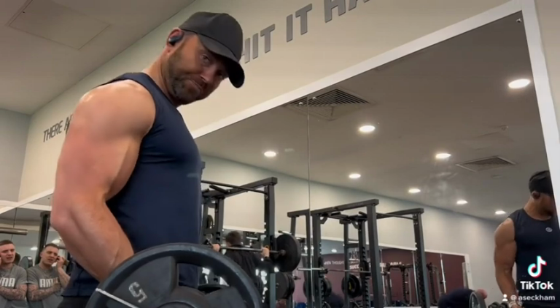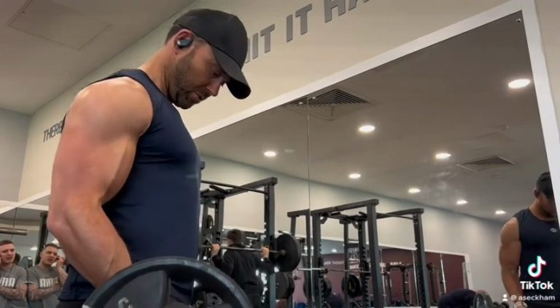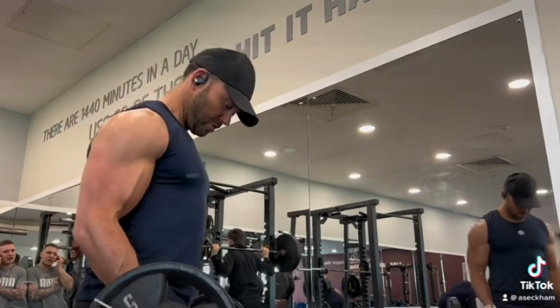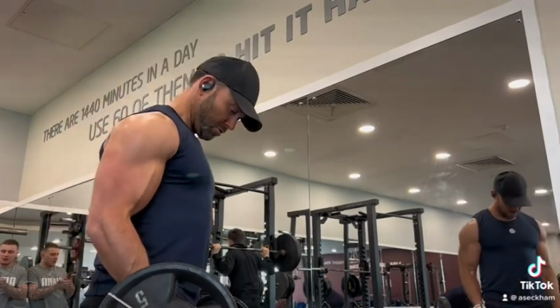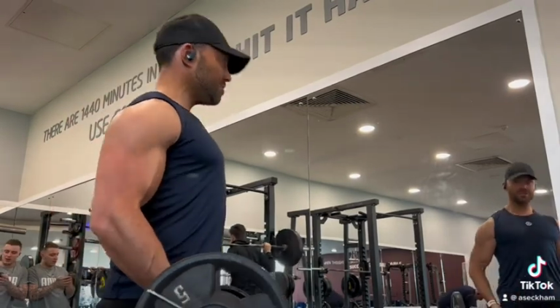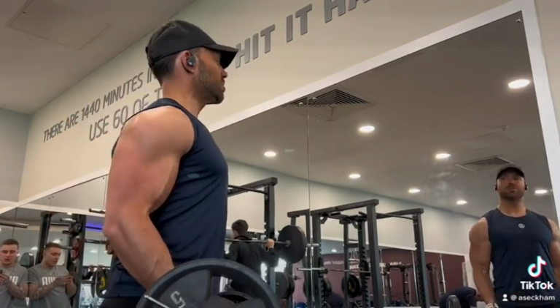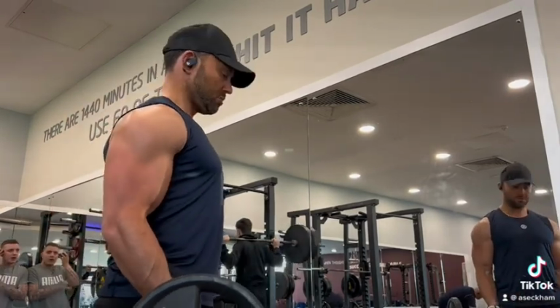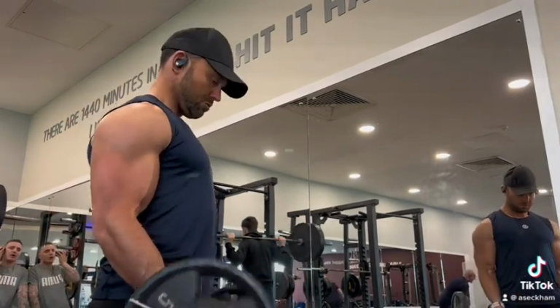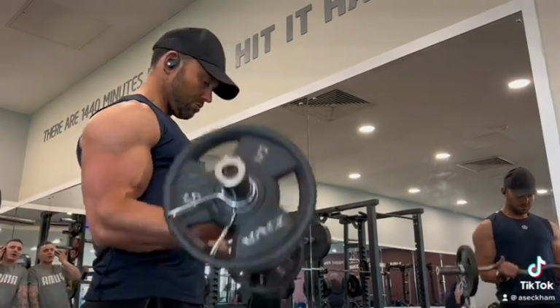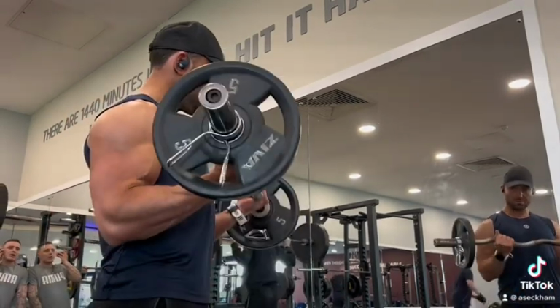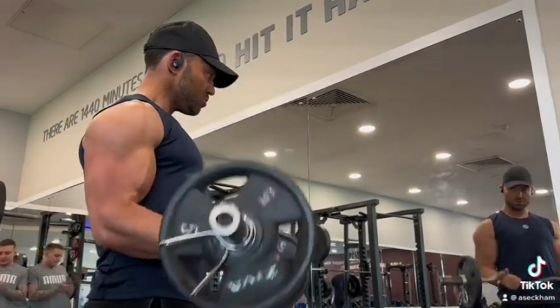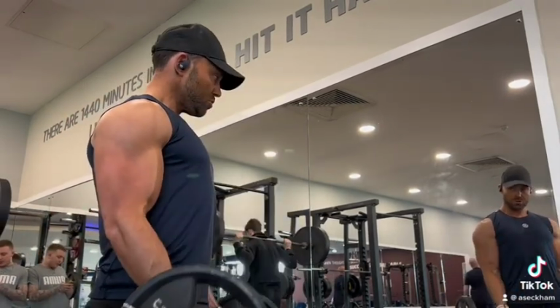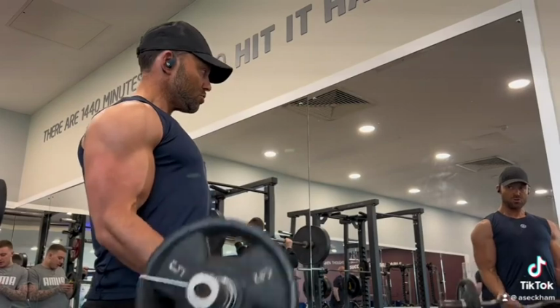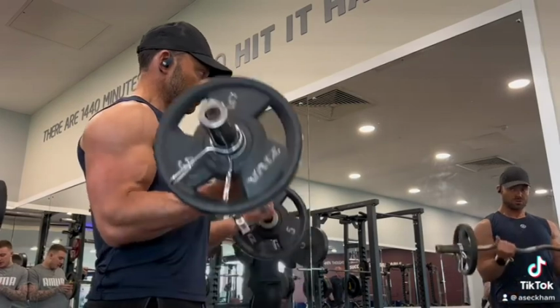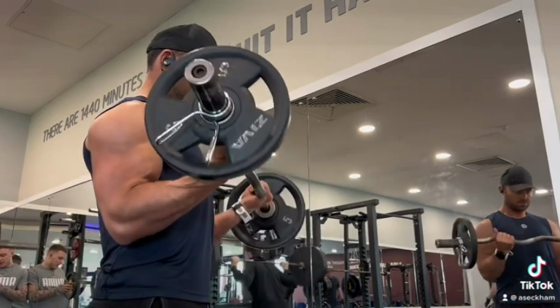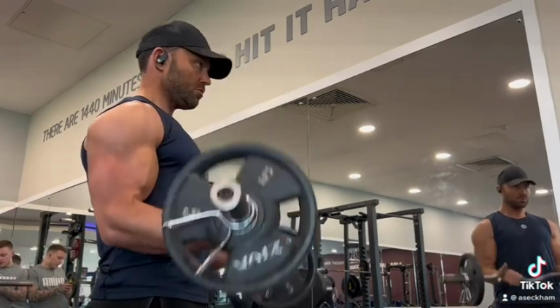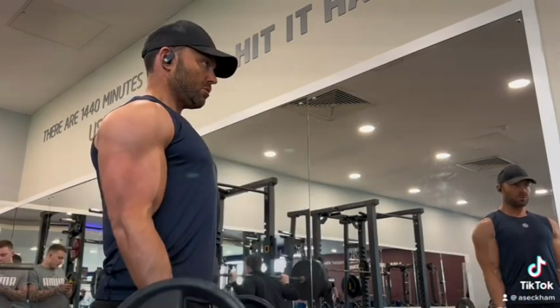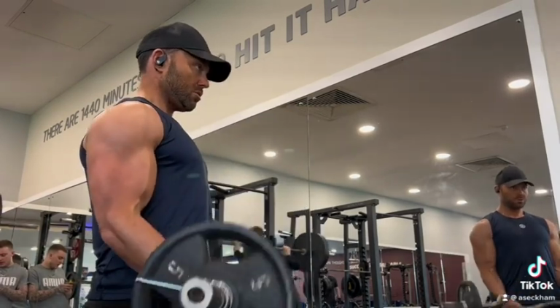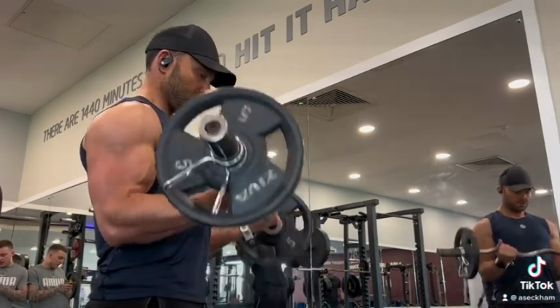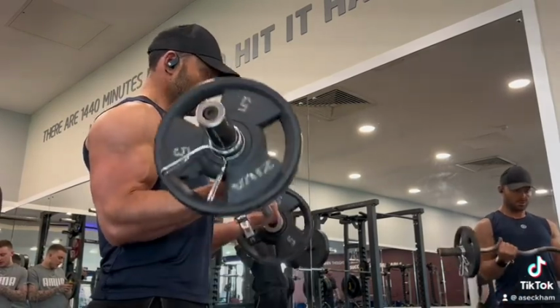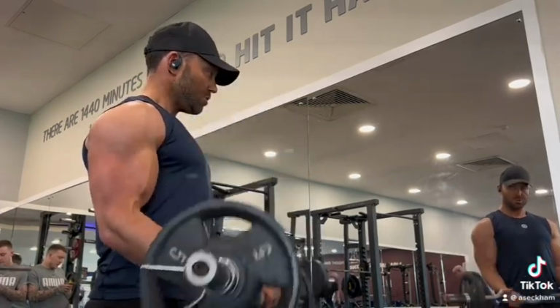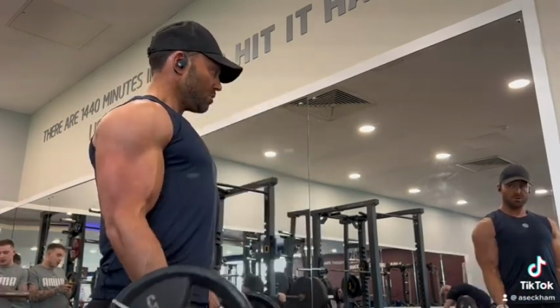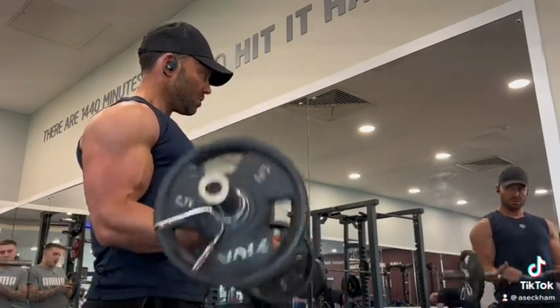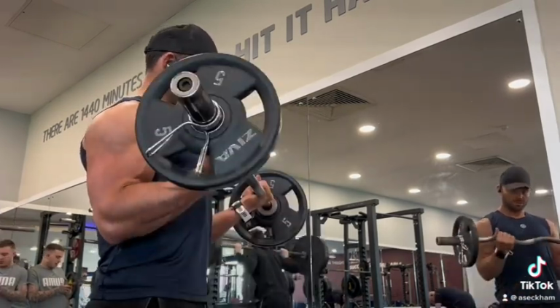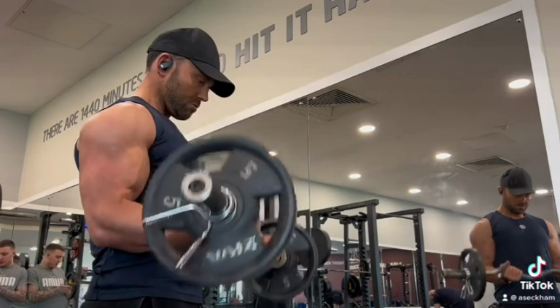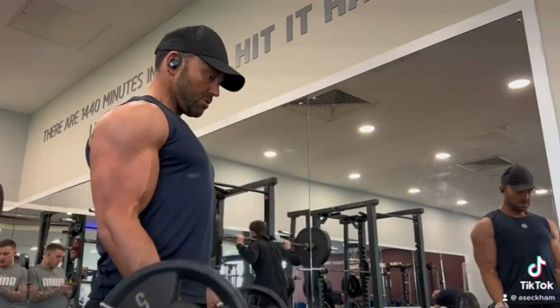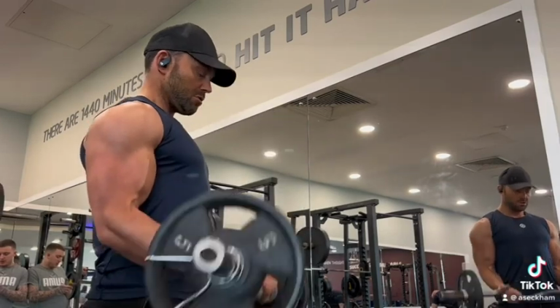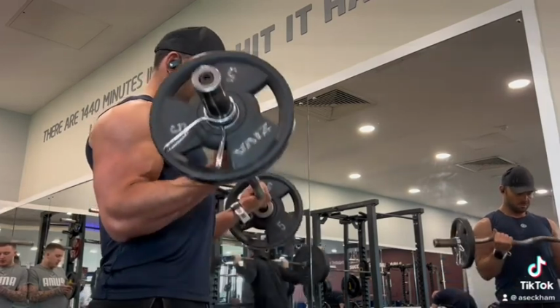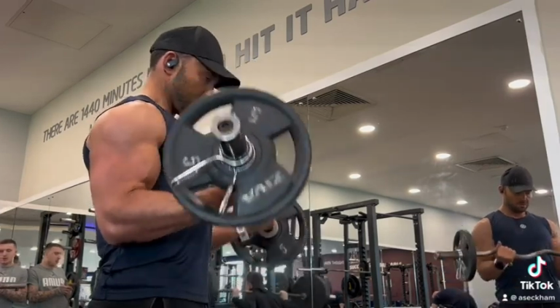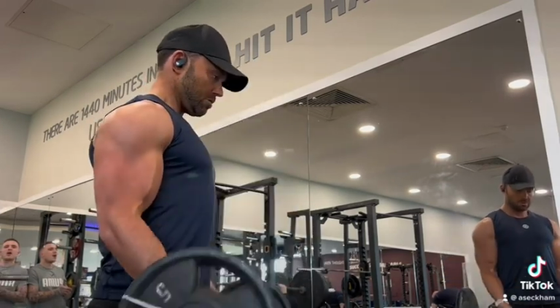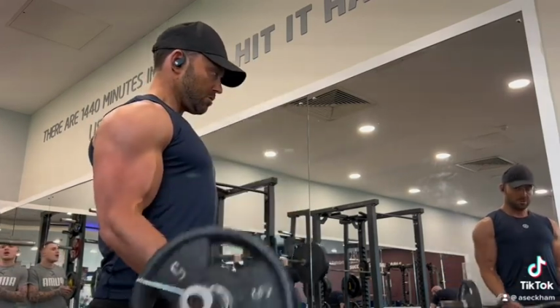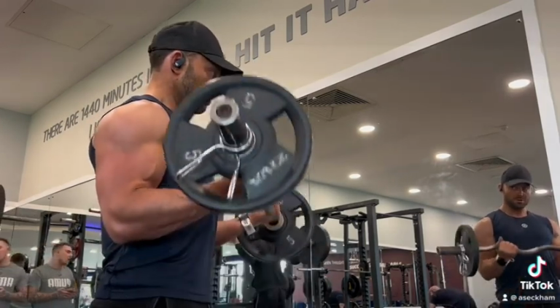First part is going to be 7 reps, just going up to halfway. Brace the core in, get the breathing patterns. Breathing out on the way up. Counting 7 out.